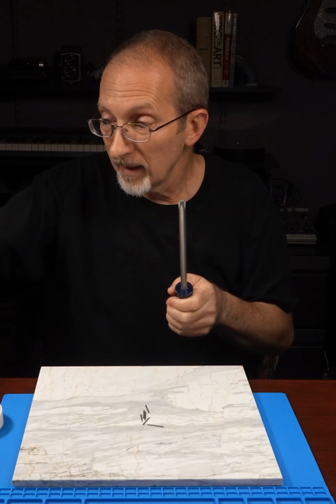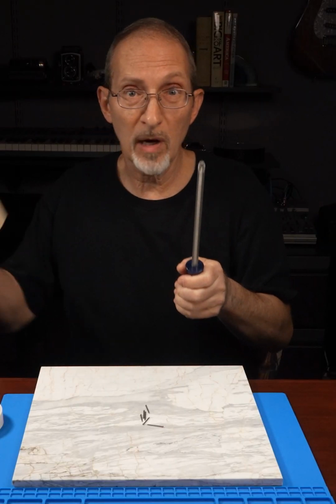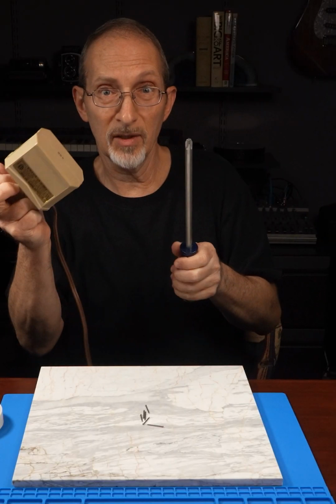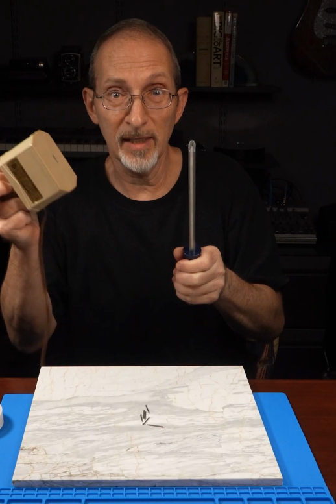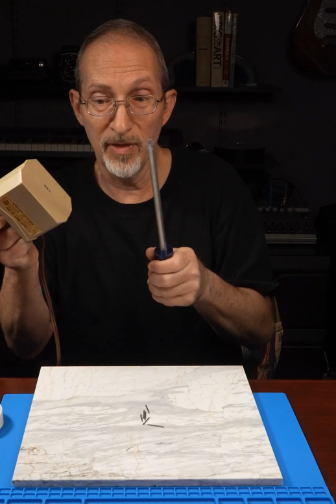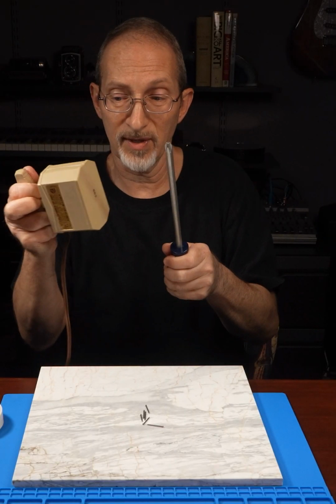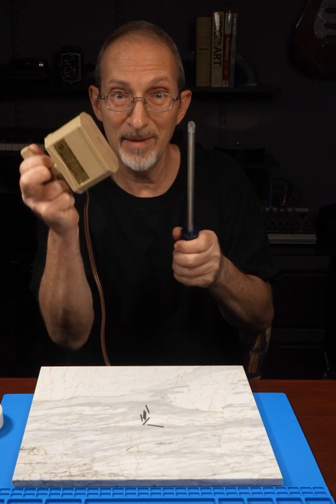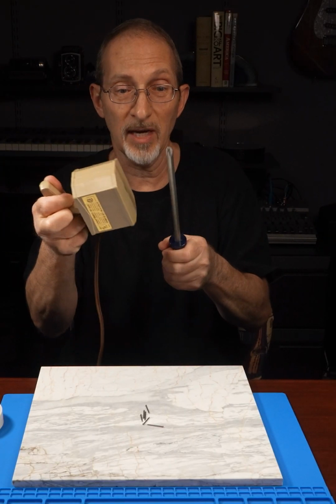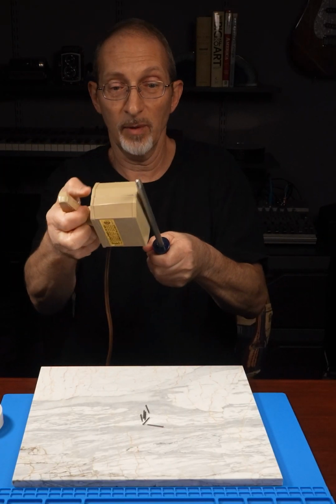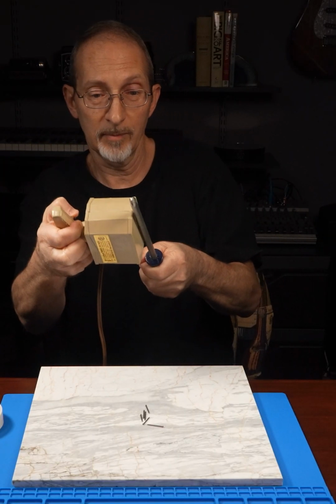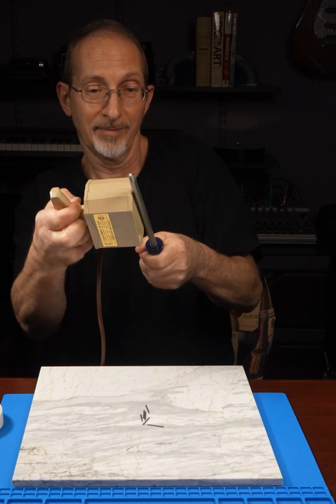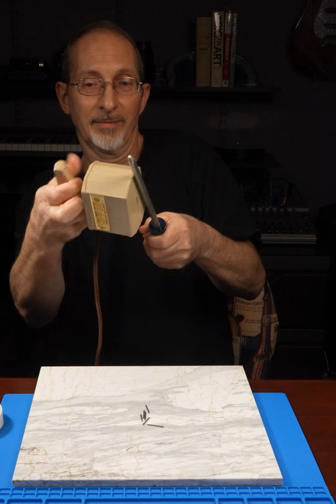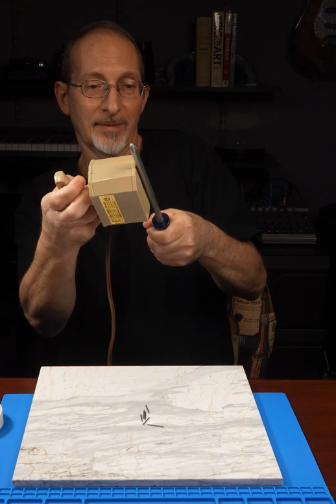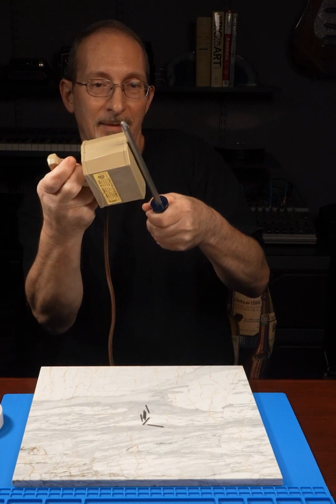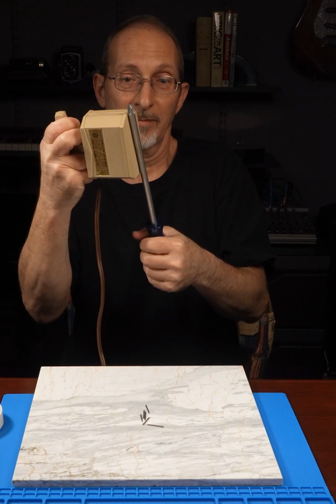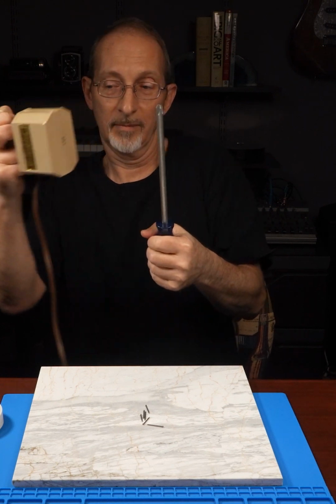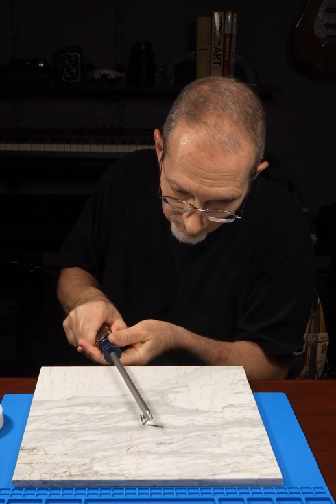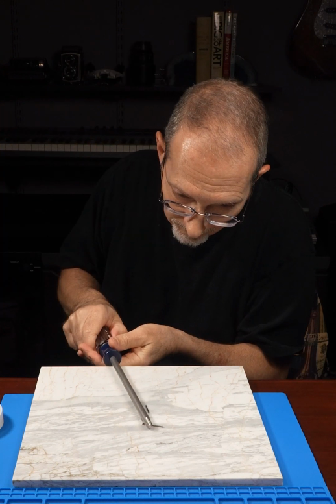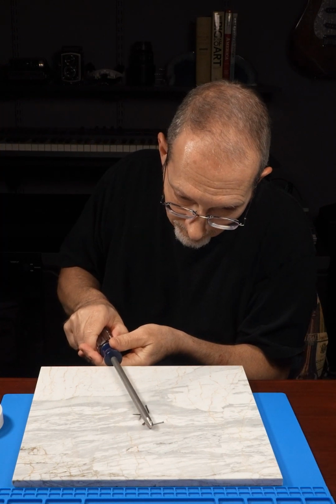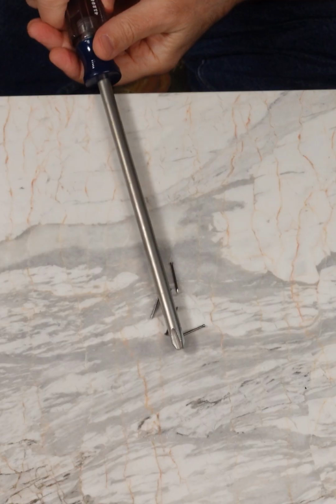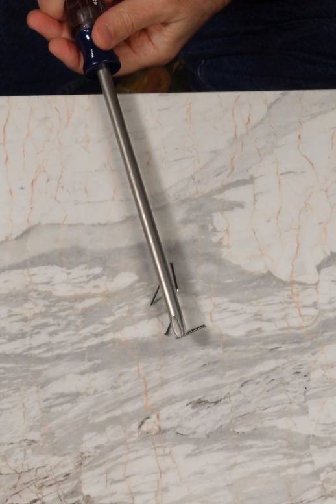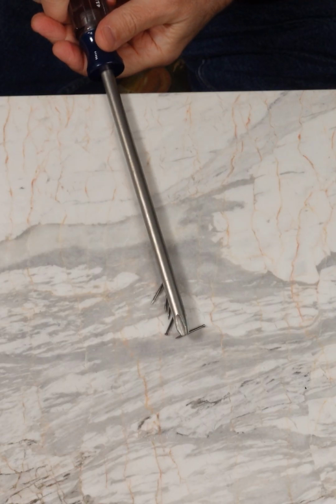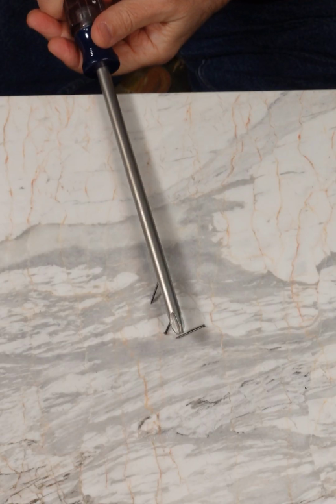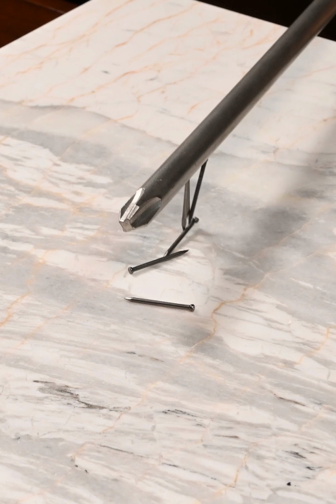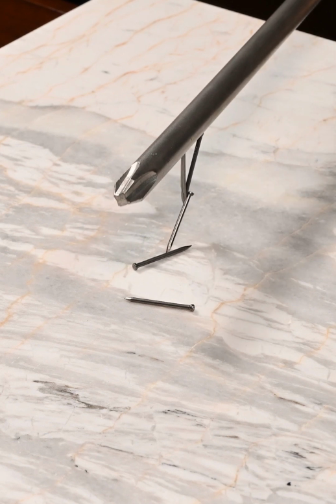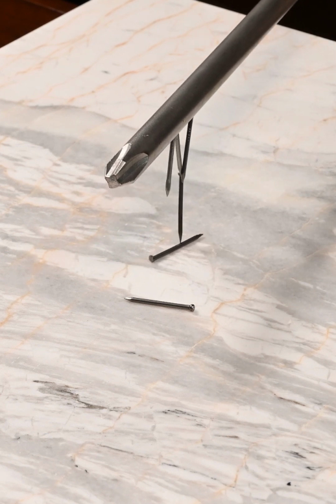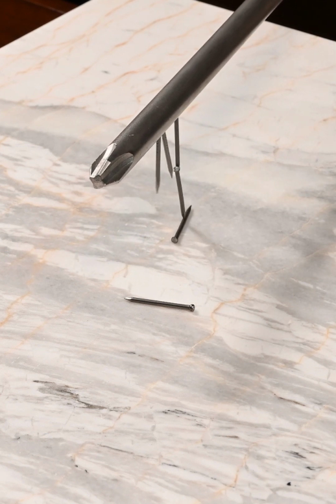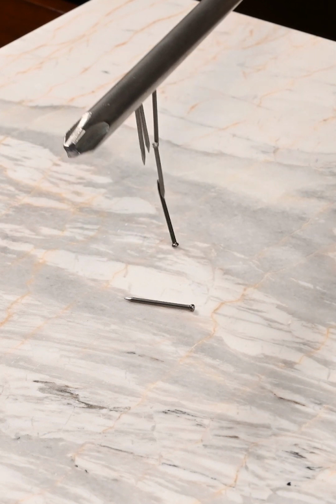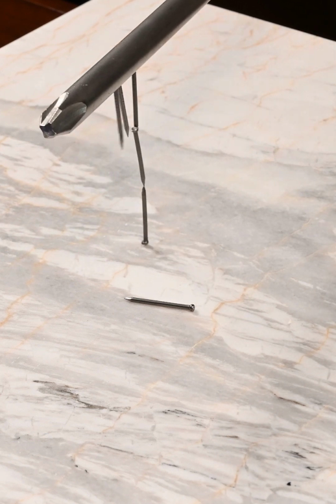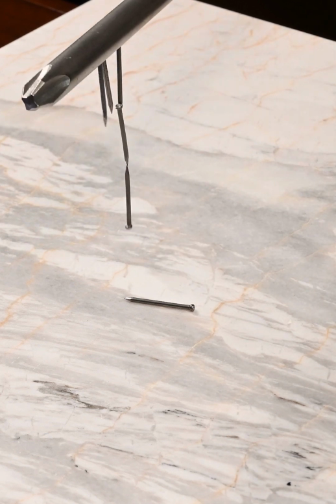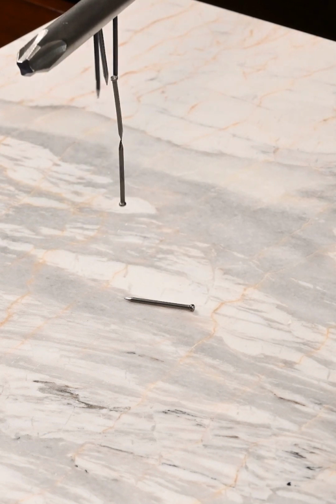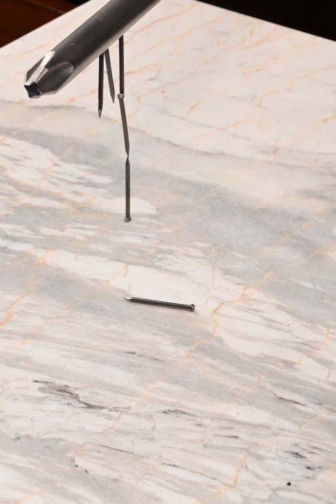Let's try magnetizing it with this — the demagnetizer. Ready? Oh, oh, oh — will you look at that.